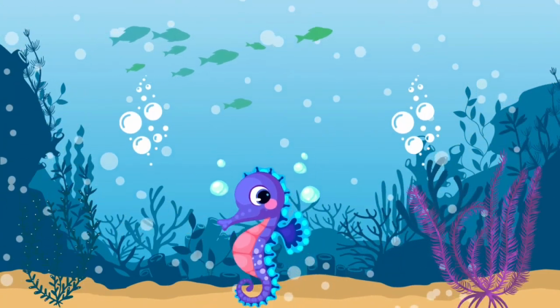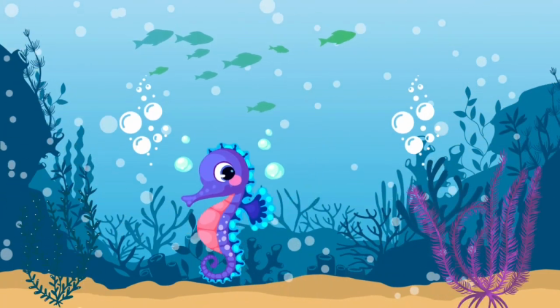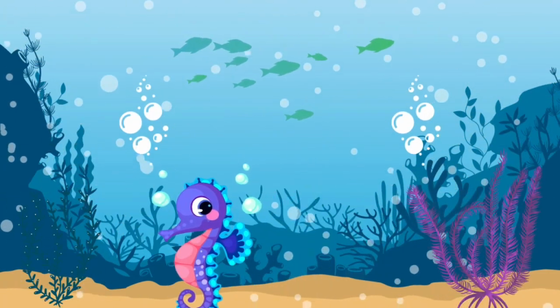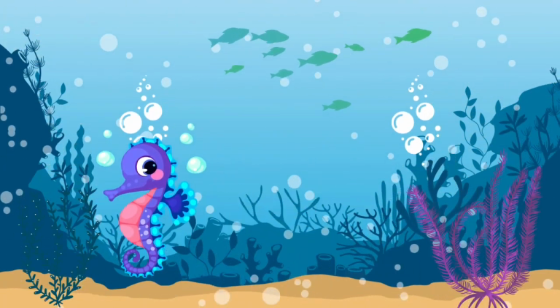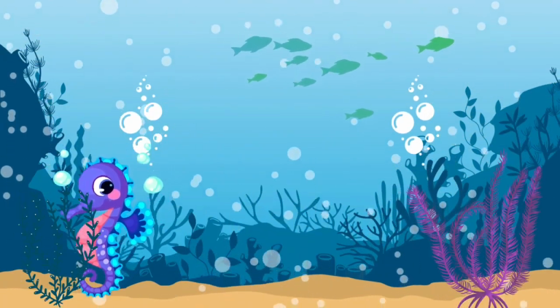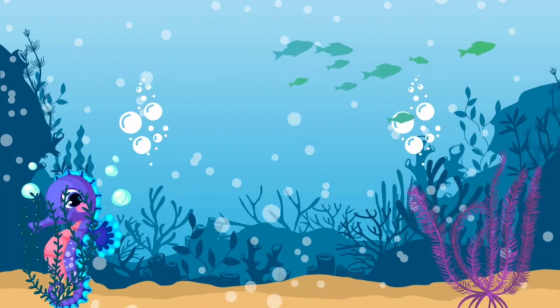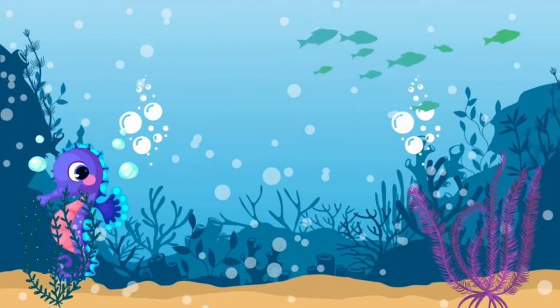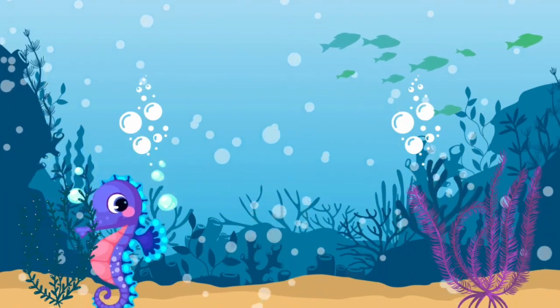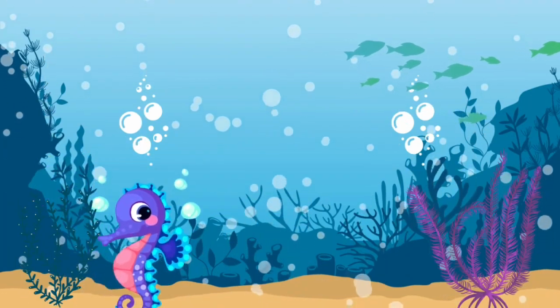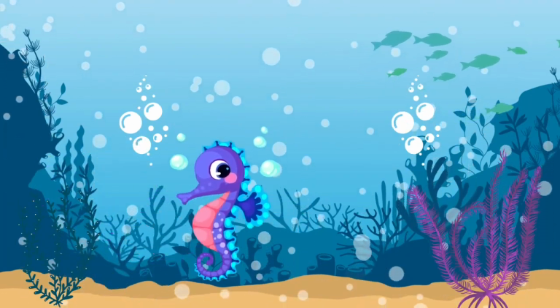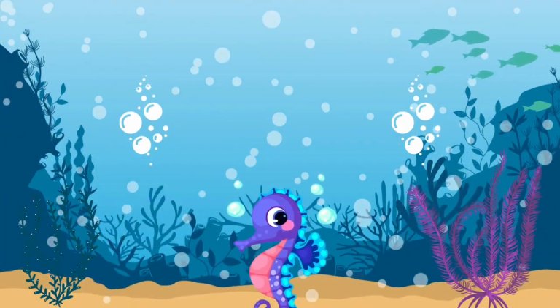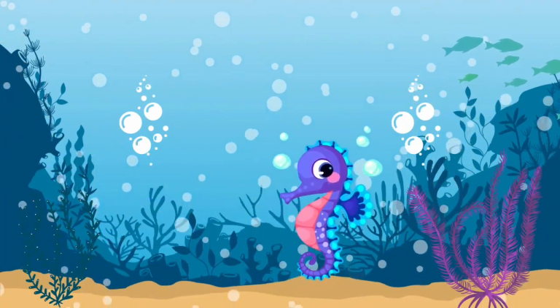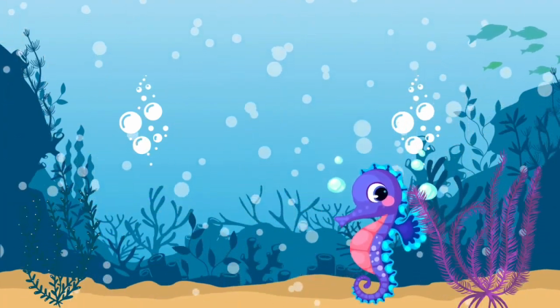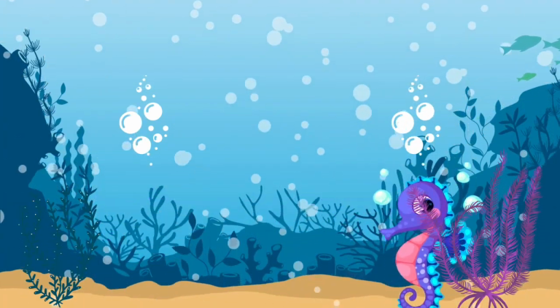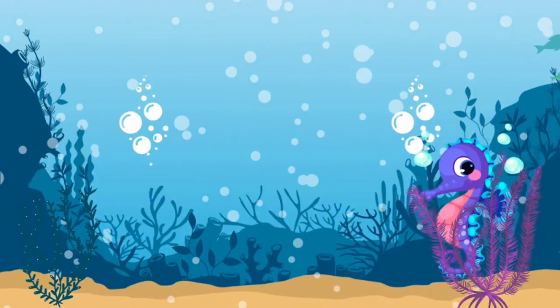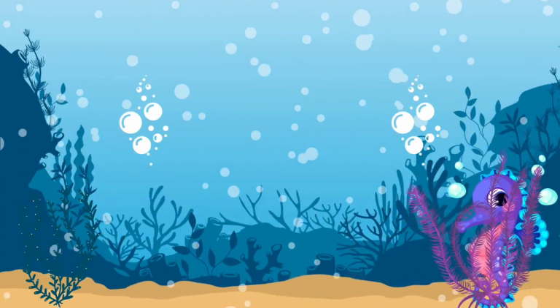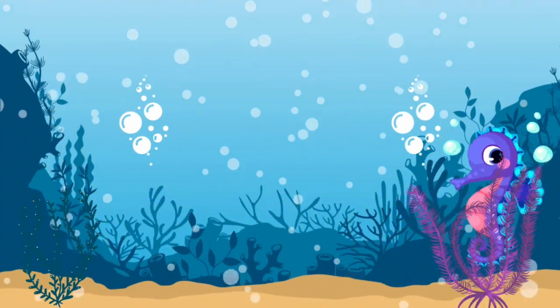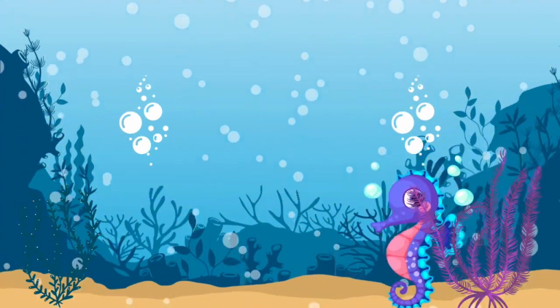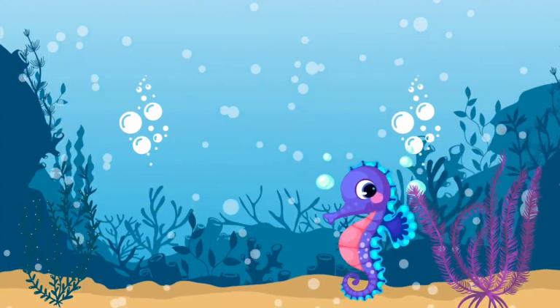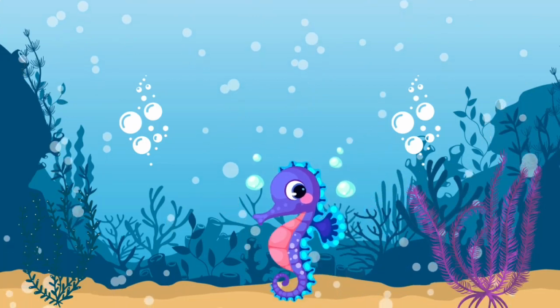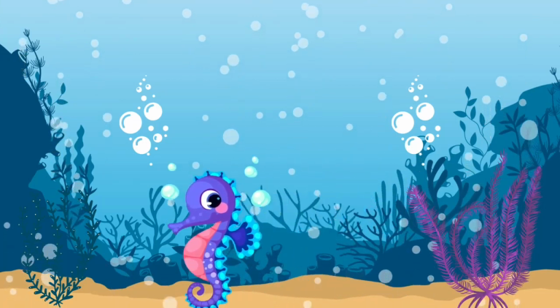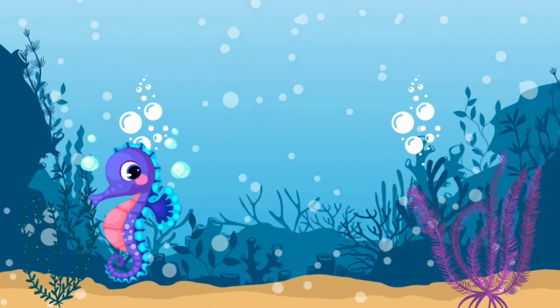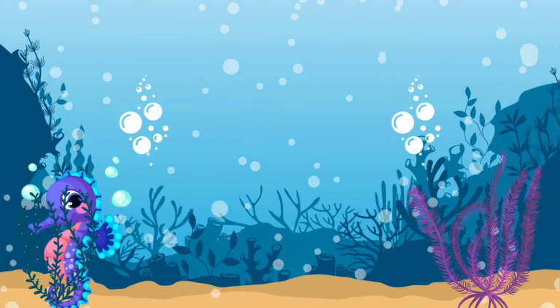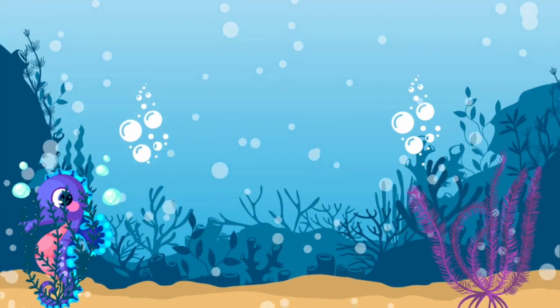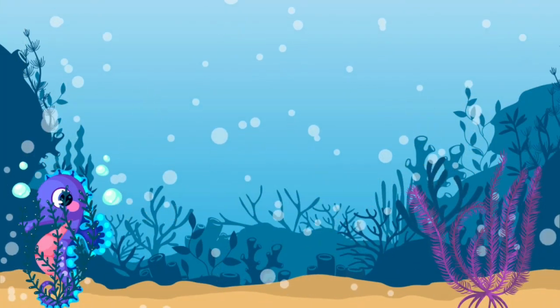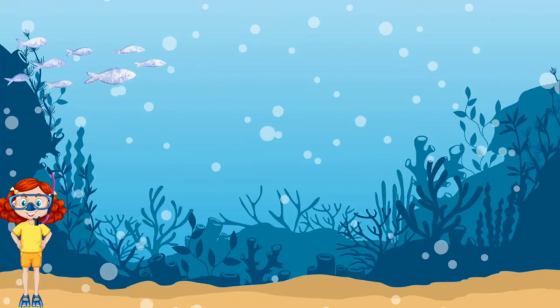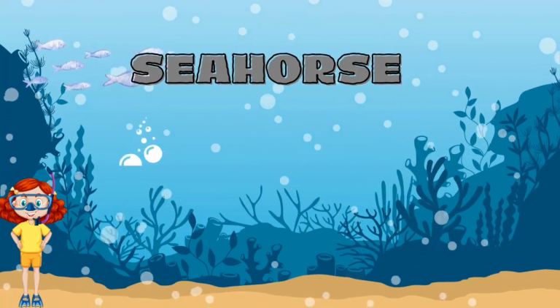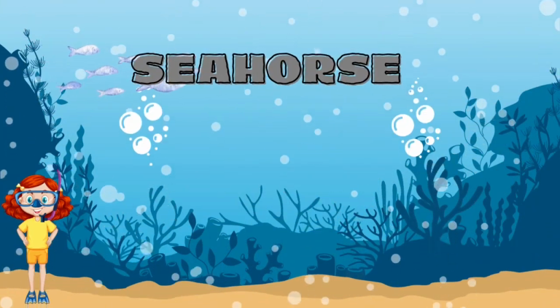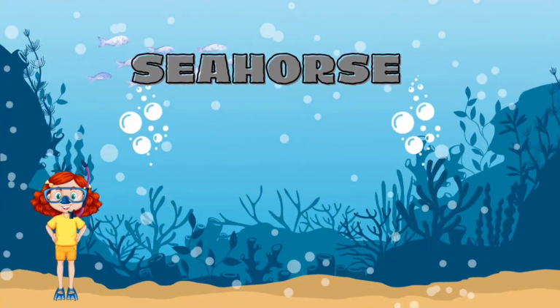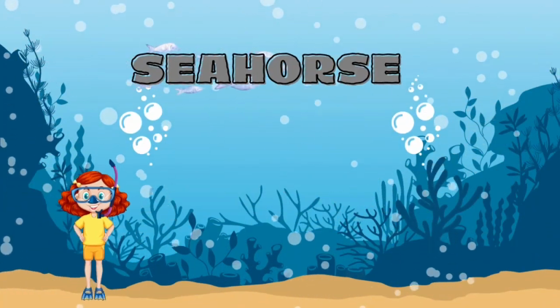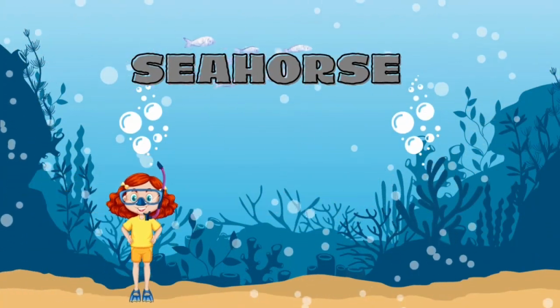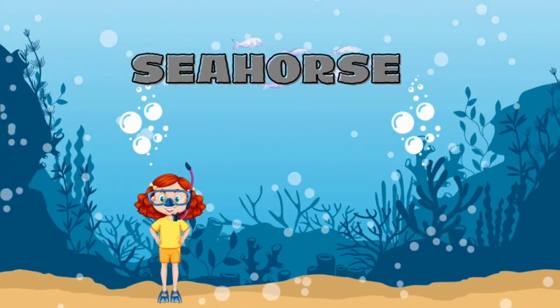Do you know what this little sea creature is? It's a sea horse.